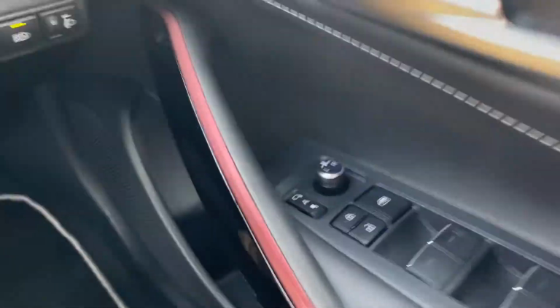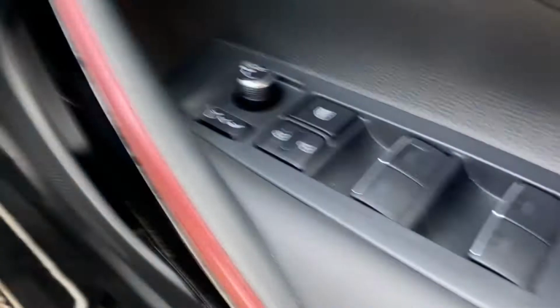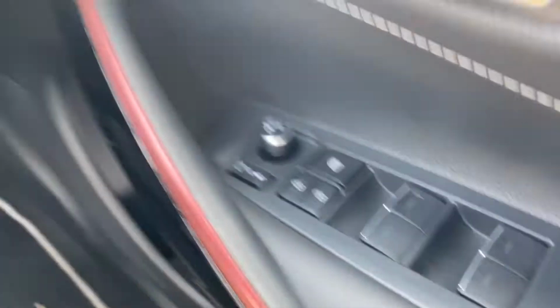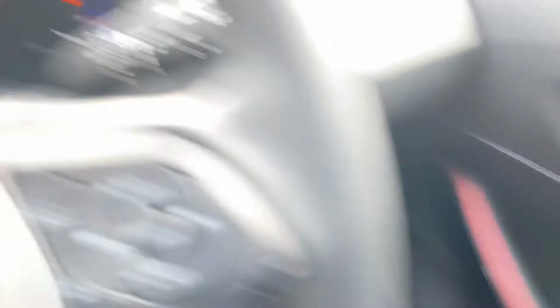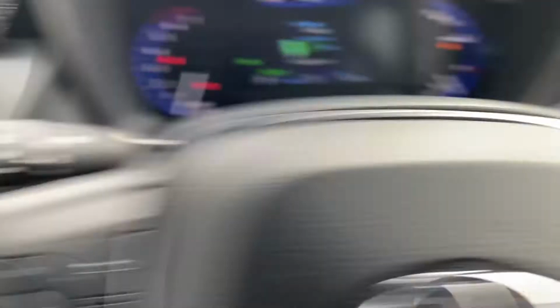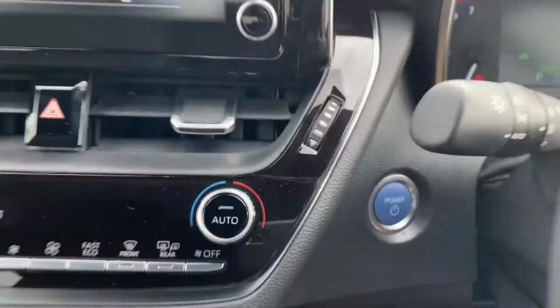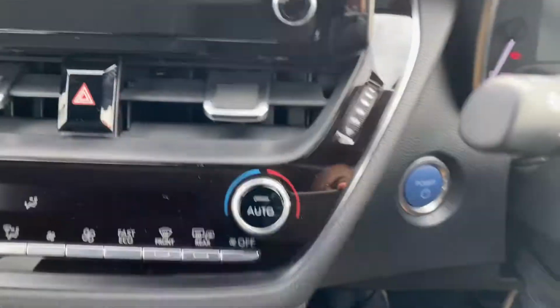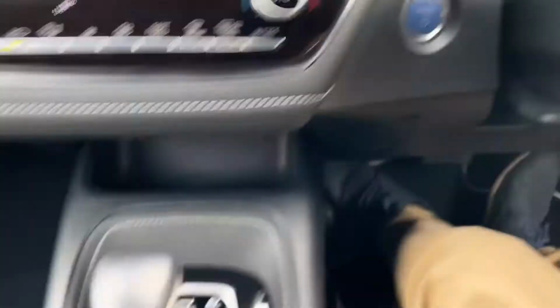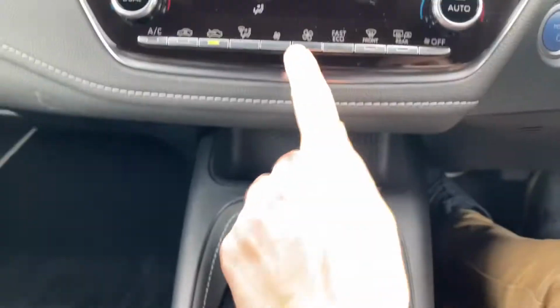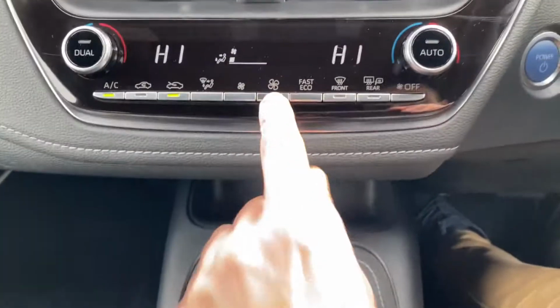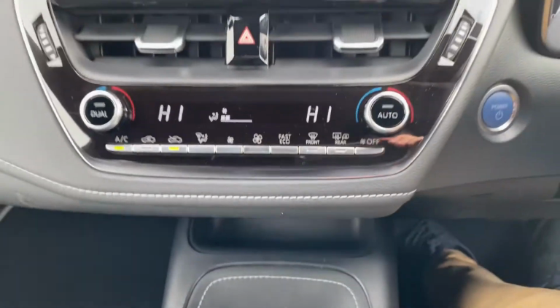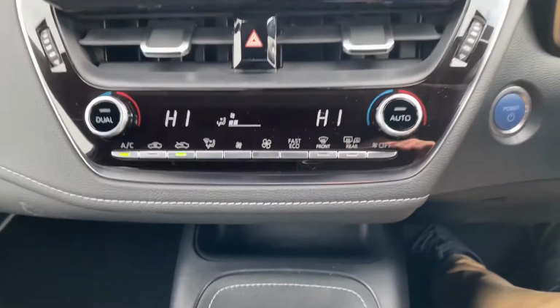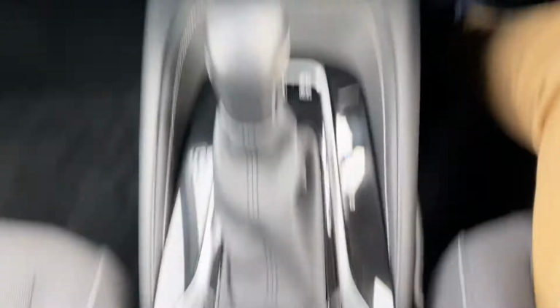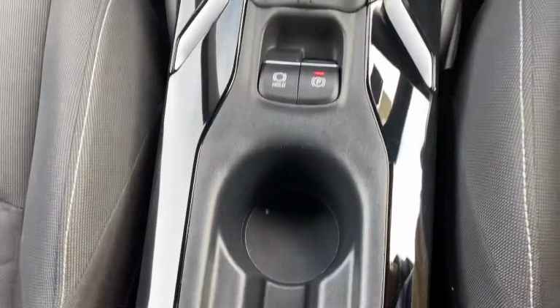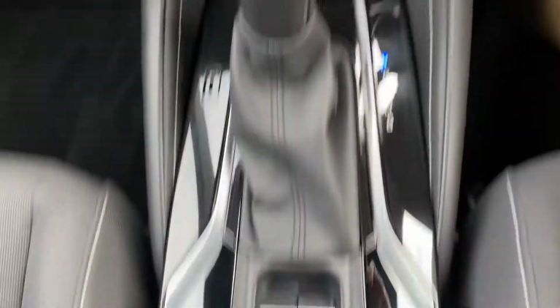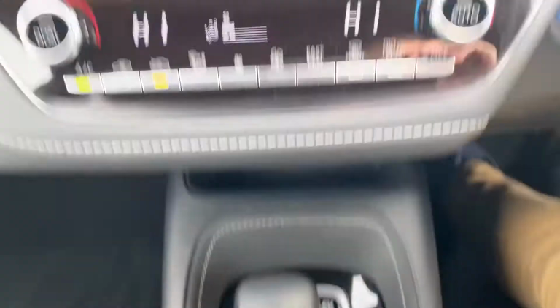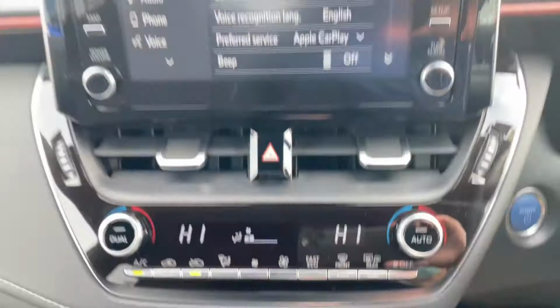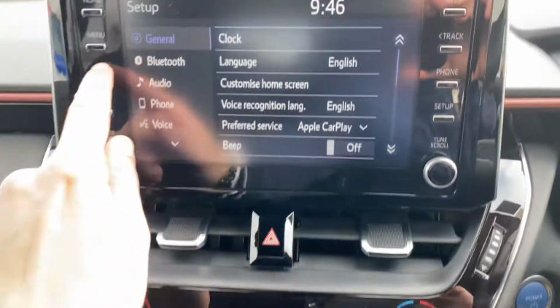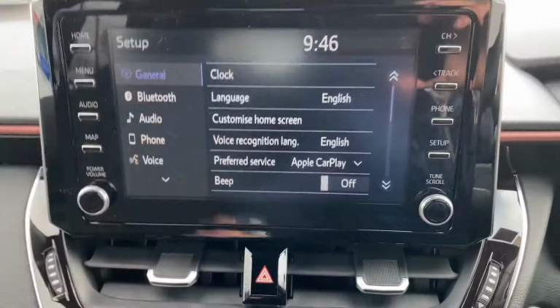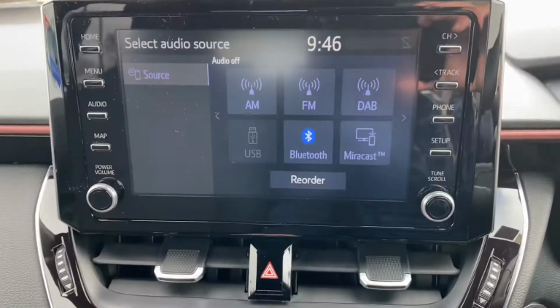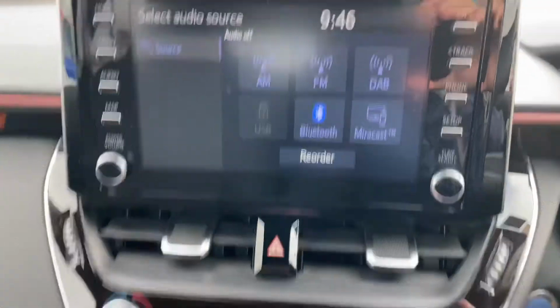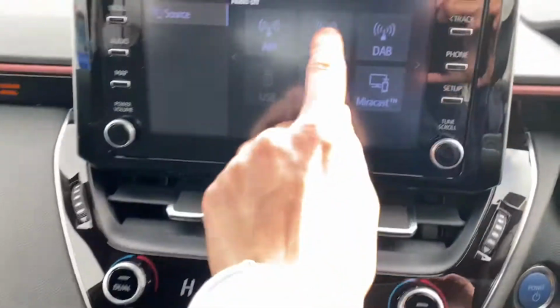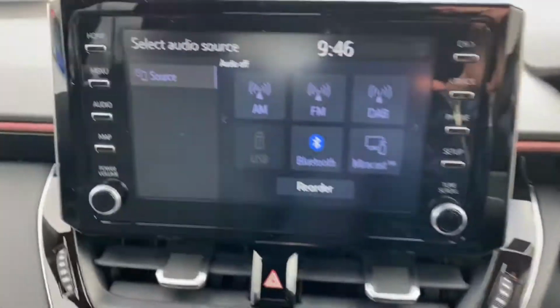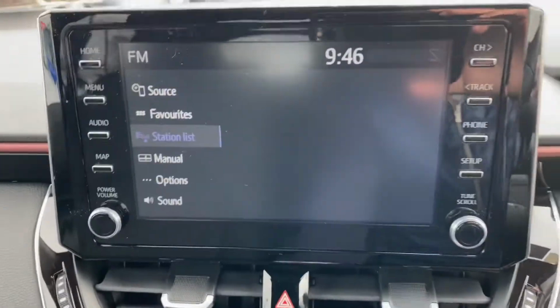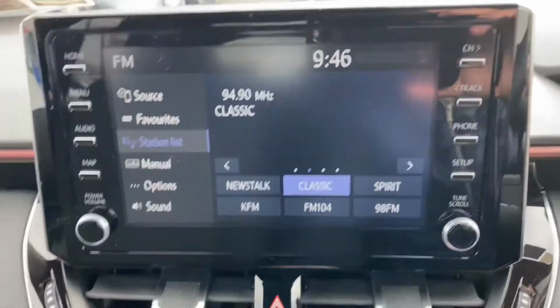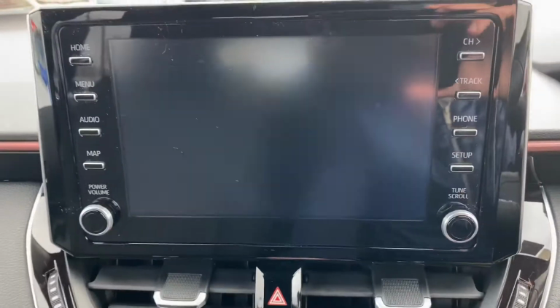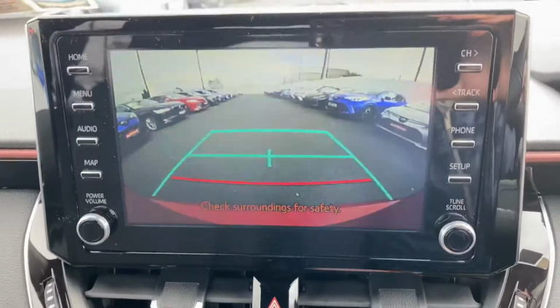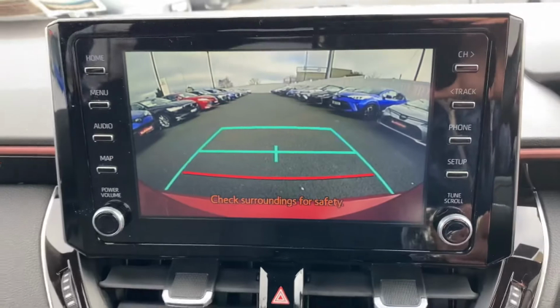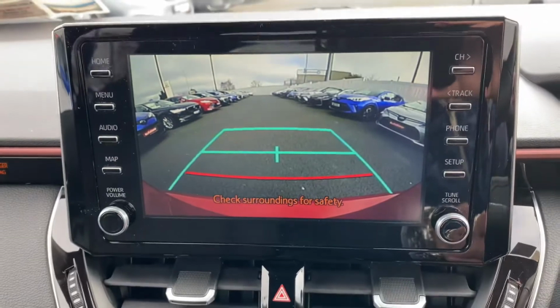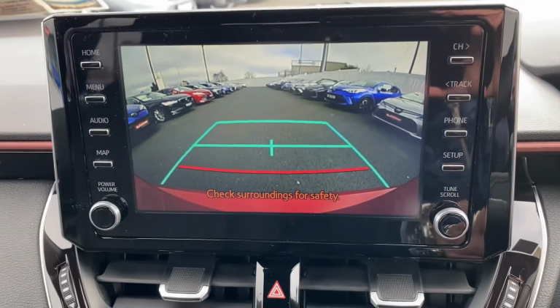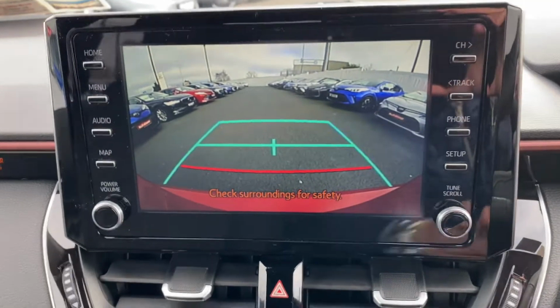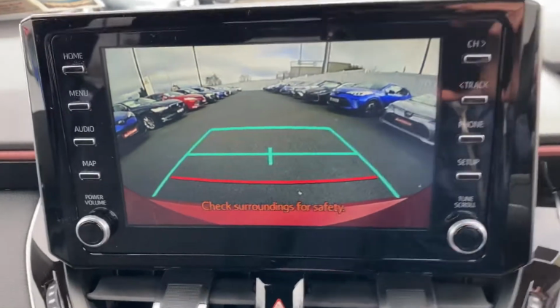Auto folding mirrors, push button start, dual zone air conditioning climate control. Toyota touchscreen radio with reverse camera, full Bluetooth, Apple CarPlay and Android CarPlay as well.